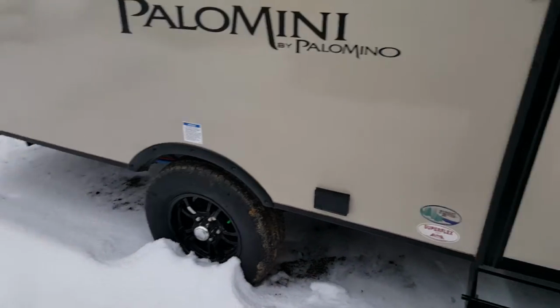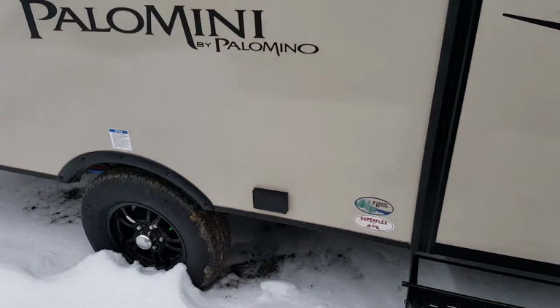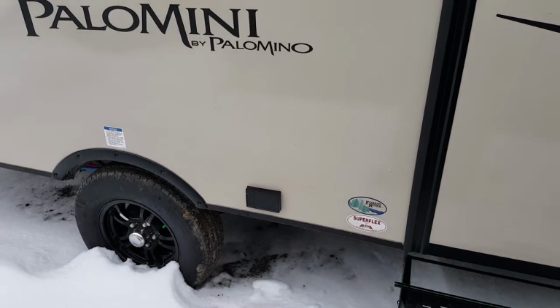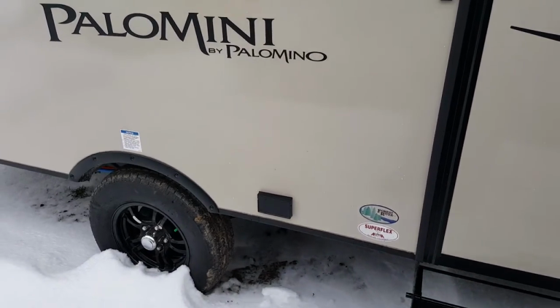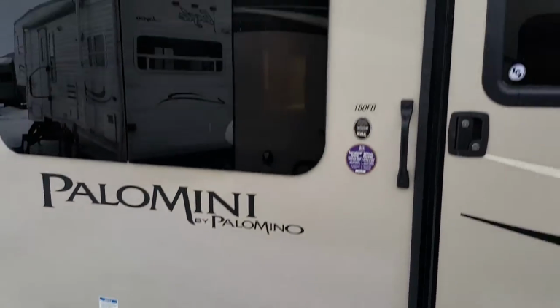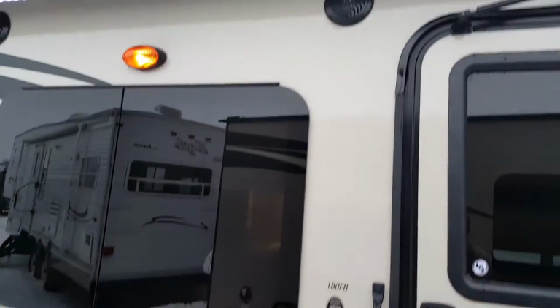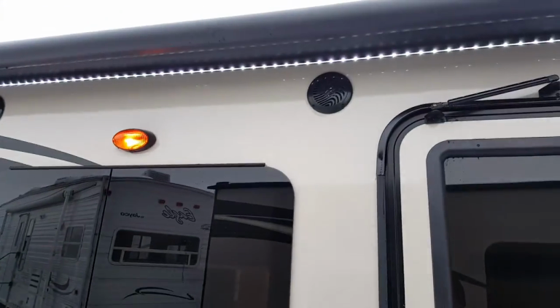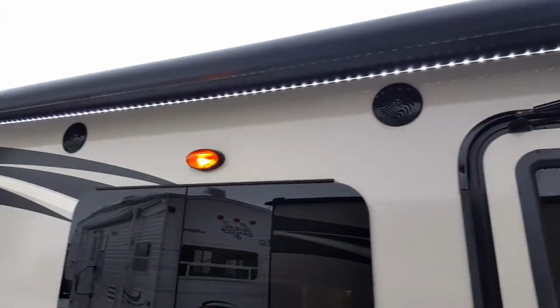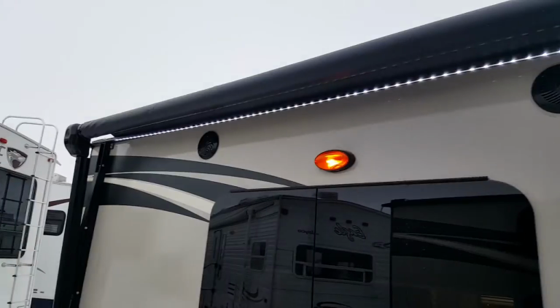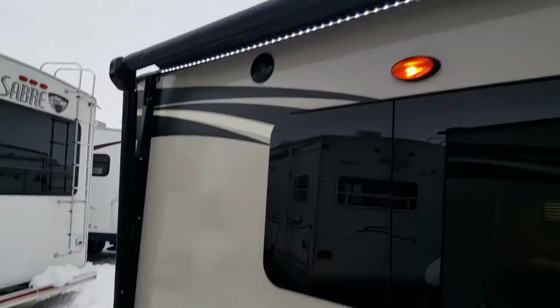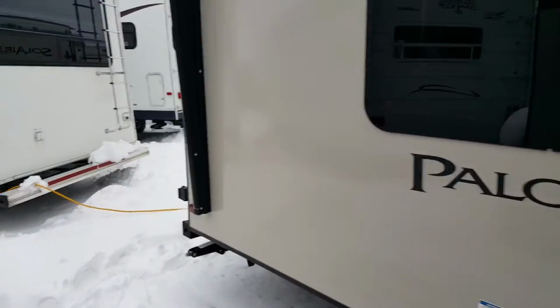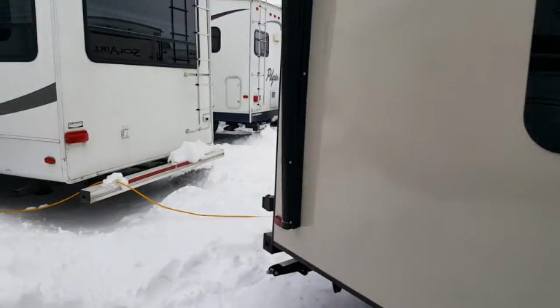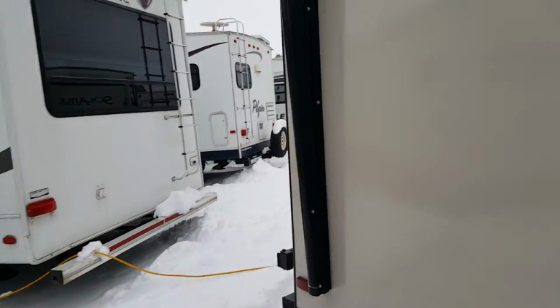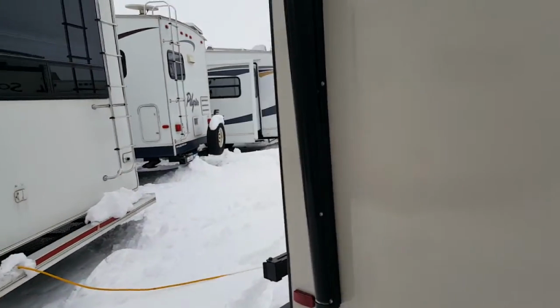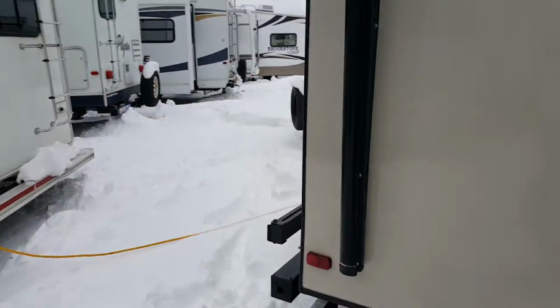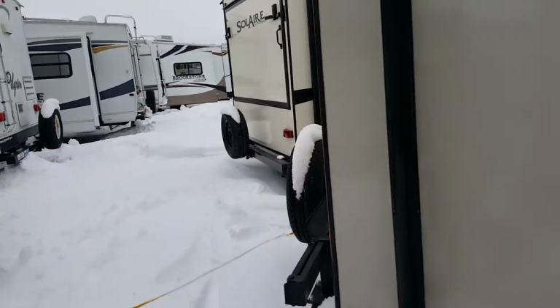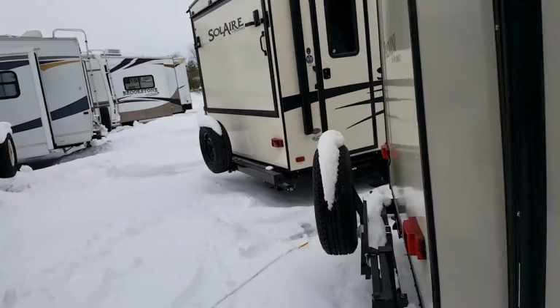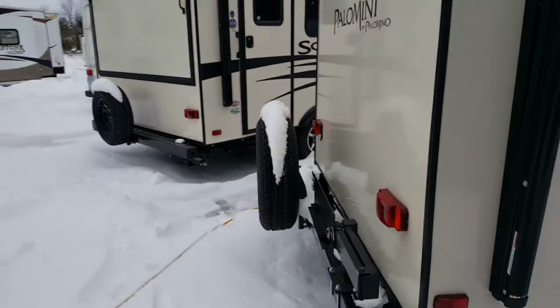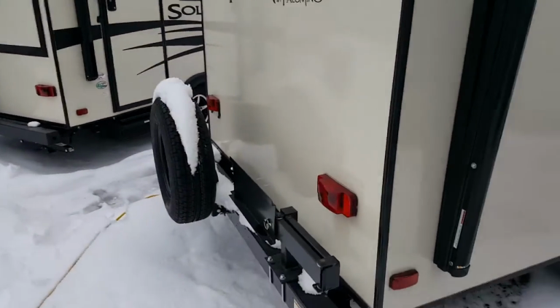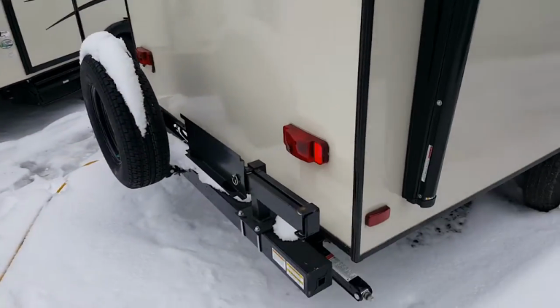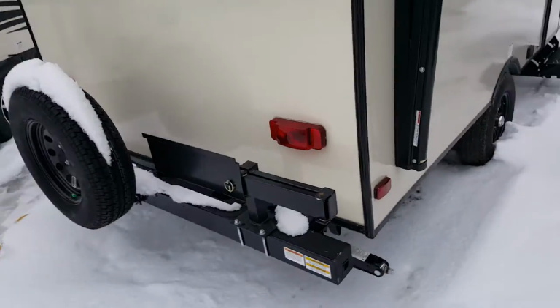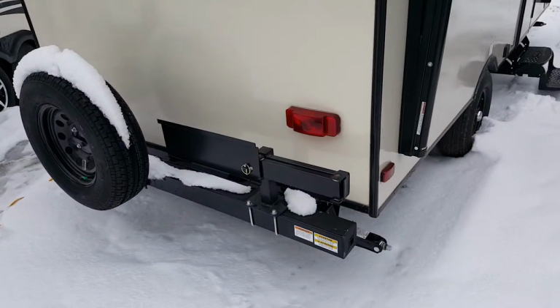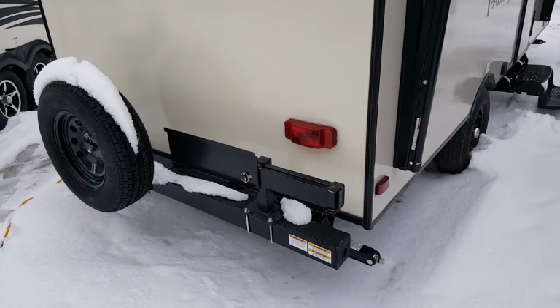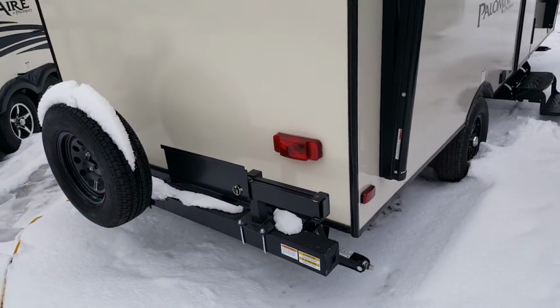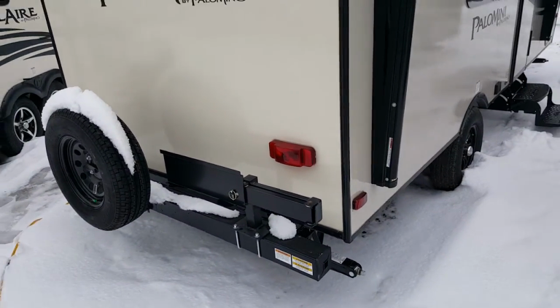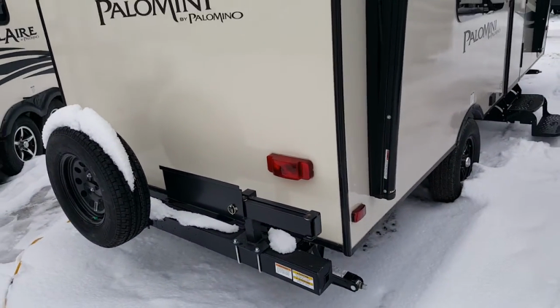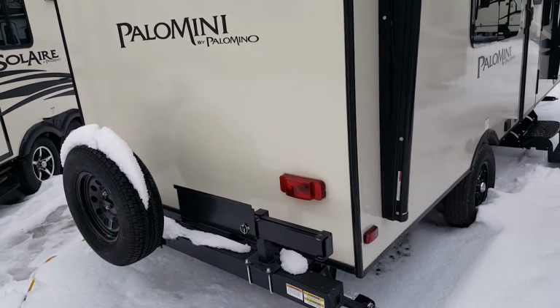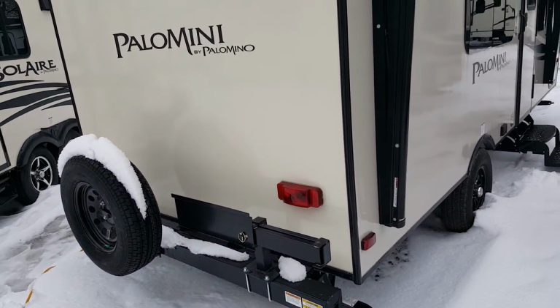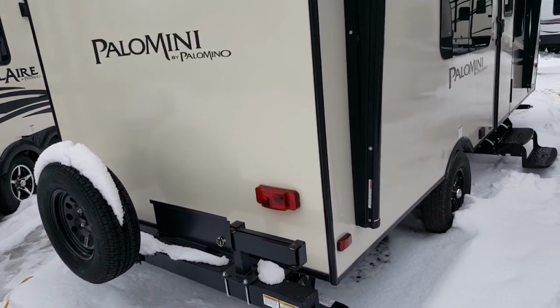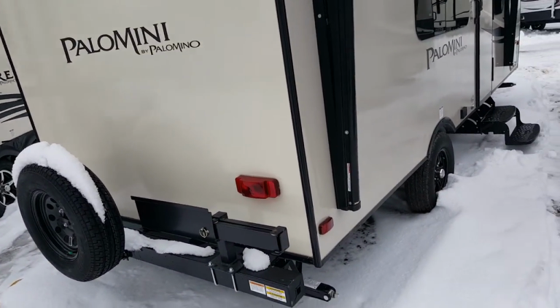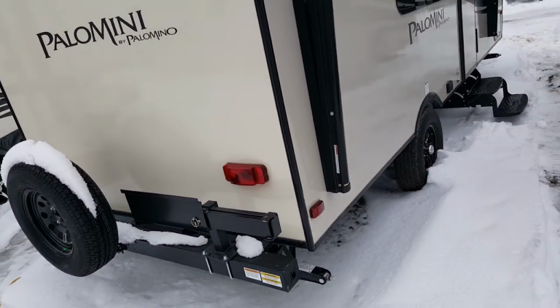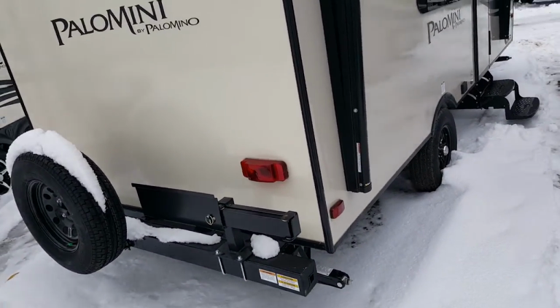There's an outside power hookup and outside speakers. We ordered this one with an outside barbecue, which mounts onto this bumper bracket here. The barbecue mounts right on there with a propane hookup underneath, and it runs off the main tank off the front of the trailer.